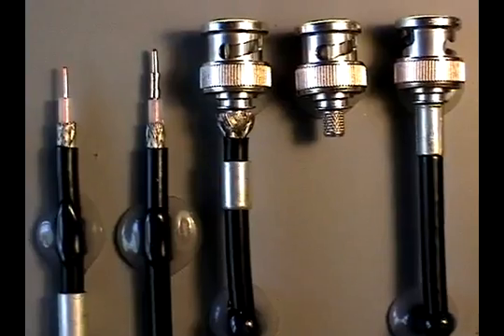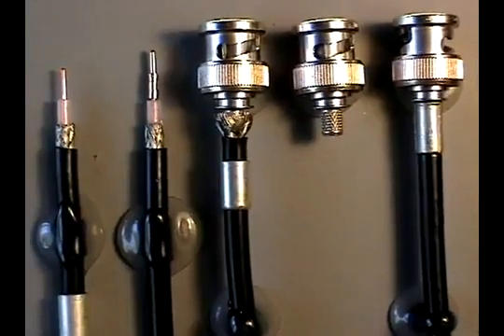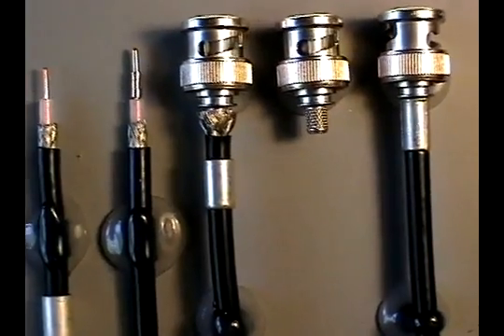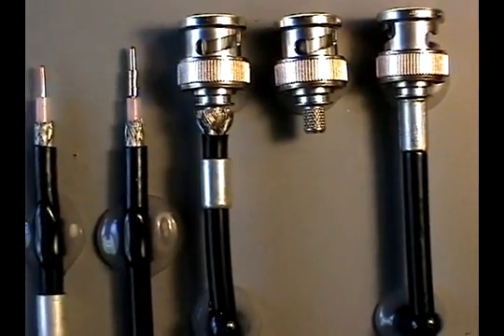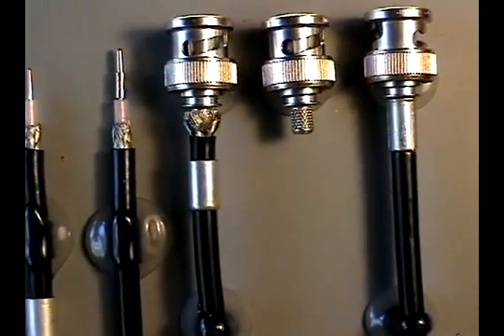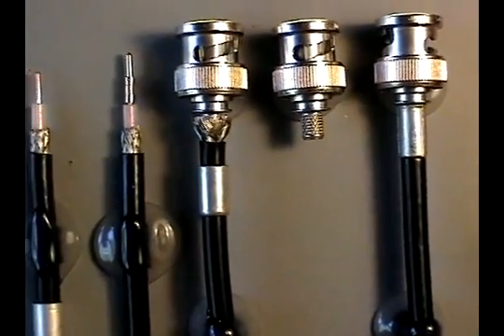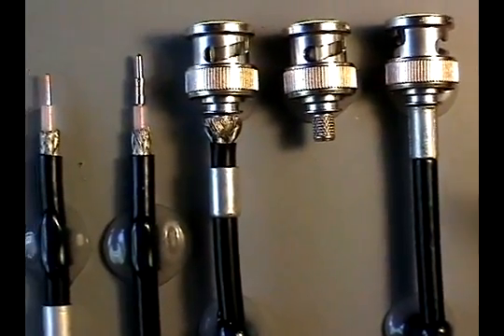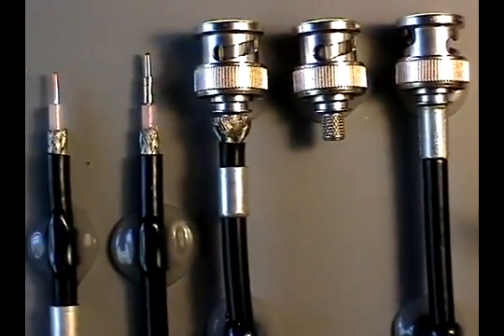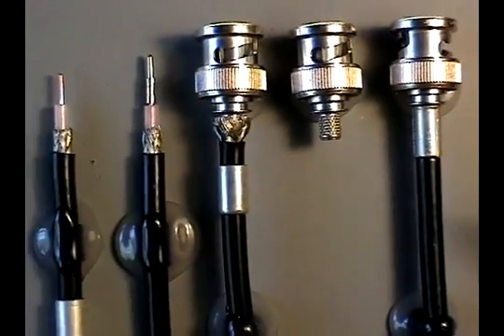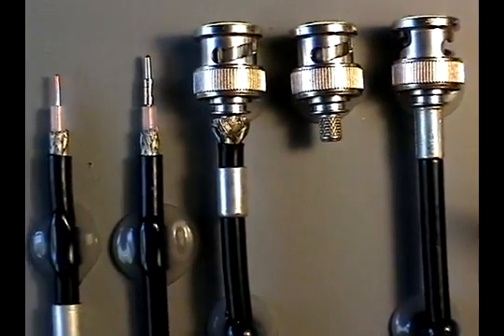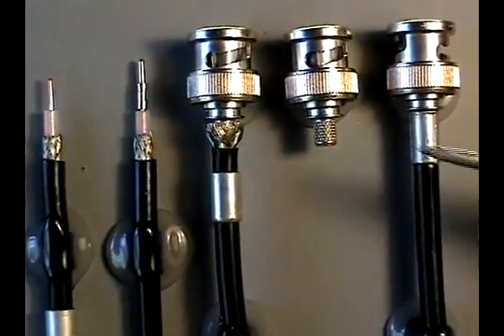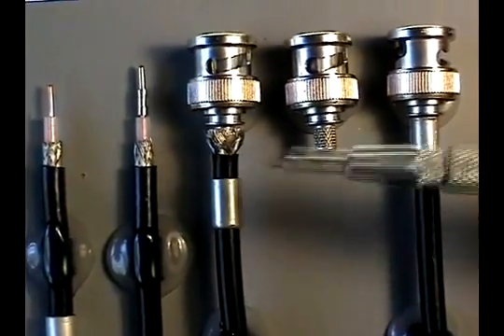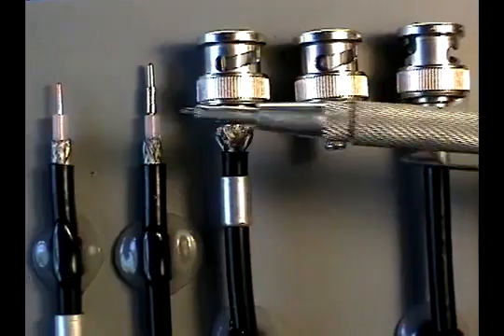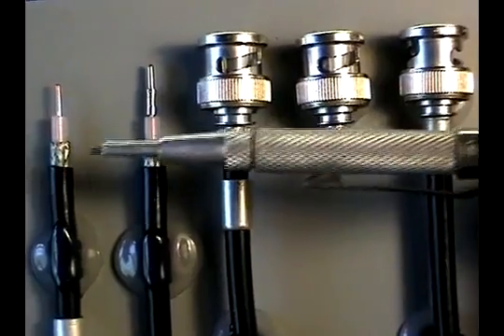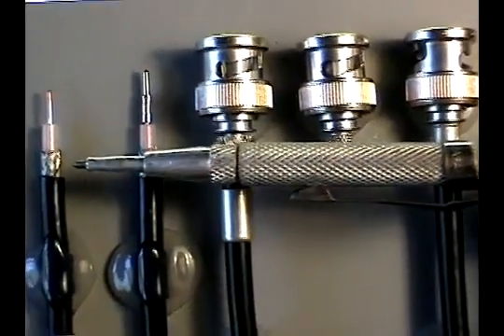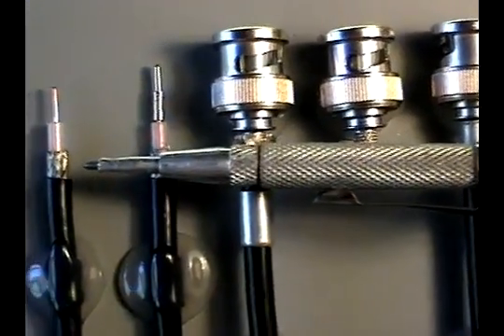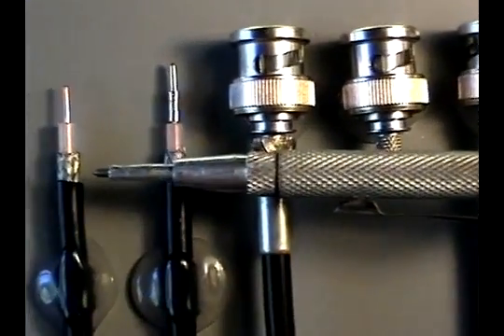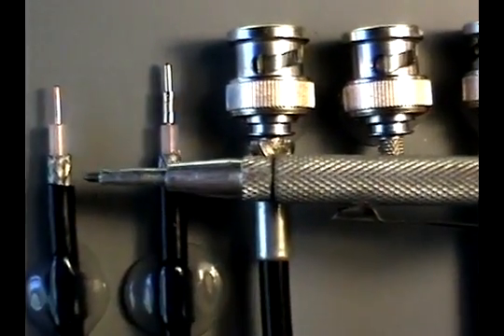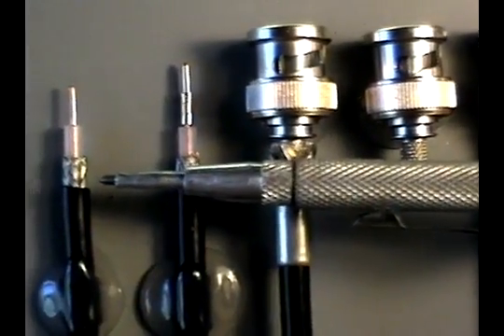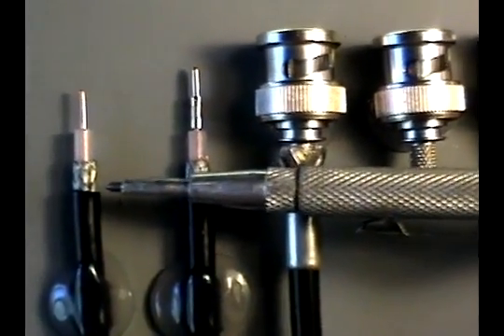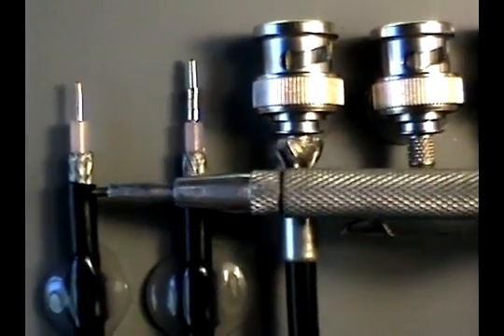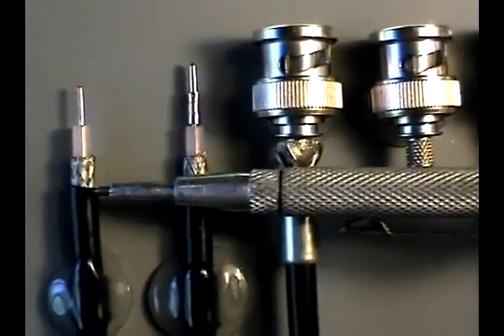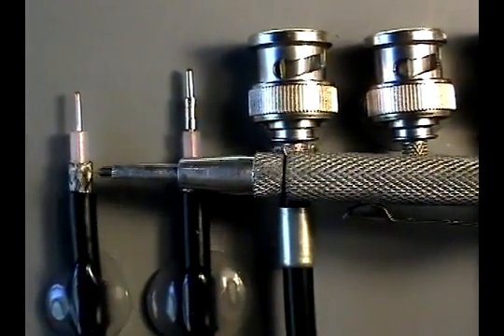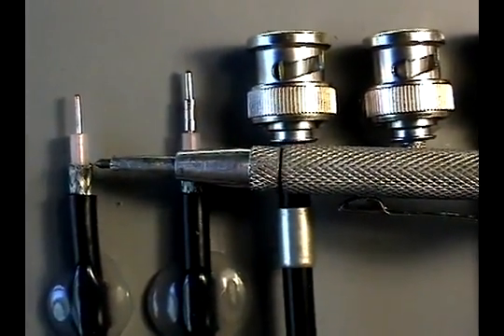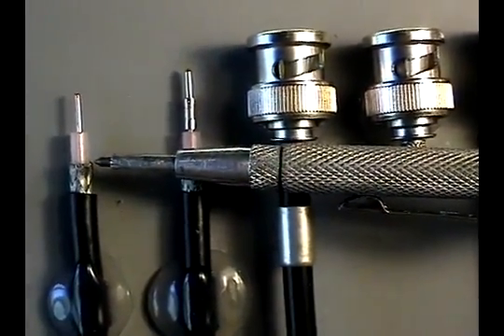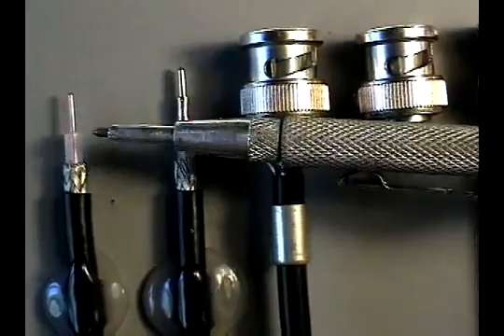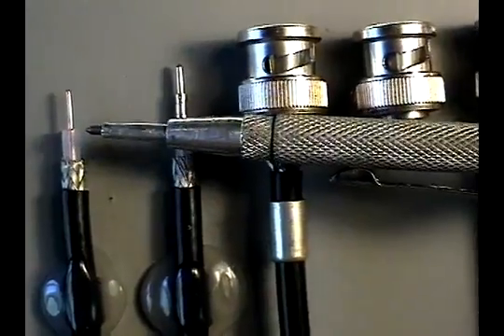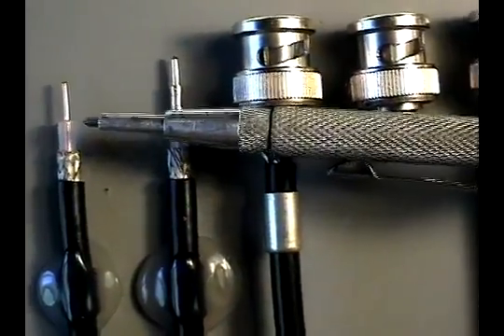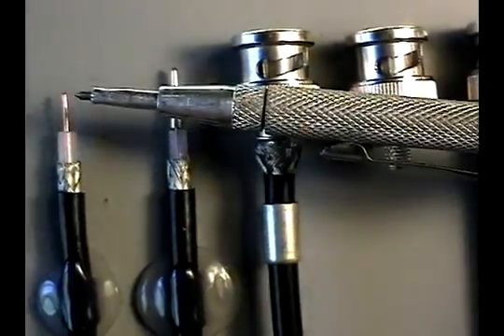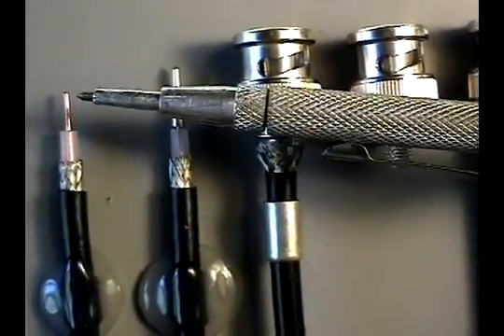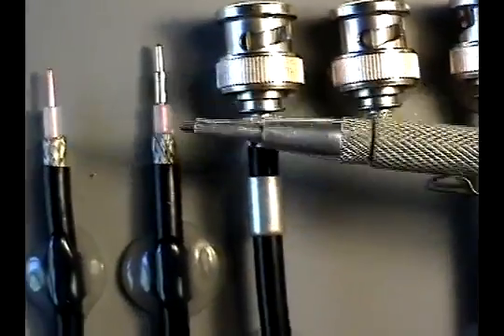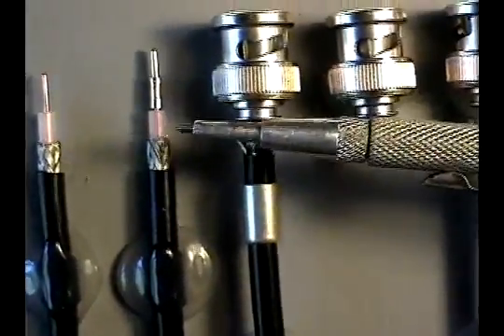This is a sequence of coax RG58 cable stripped and crimped with a BNC. The coax strip tool or razor blade has created three different distinct cuts.